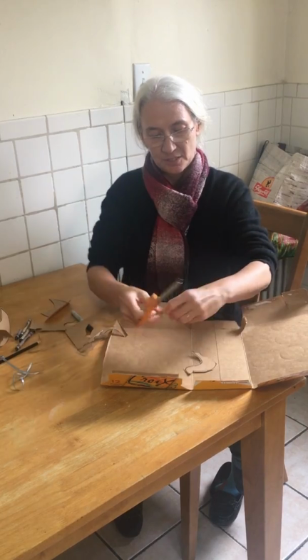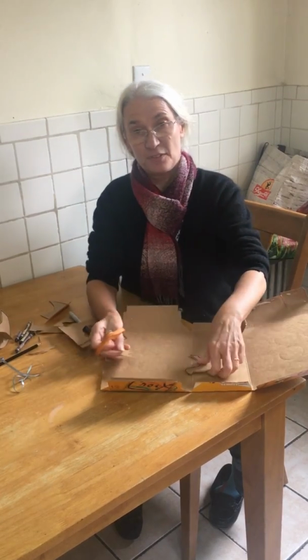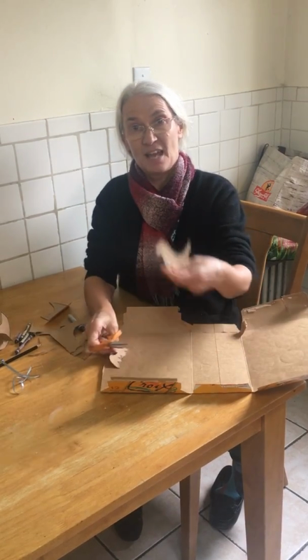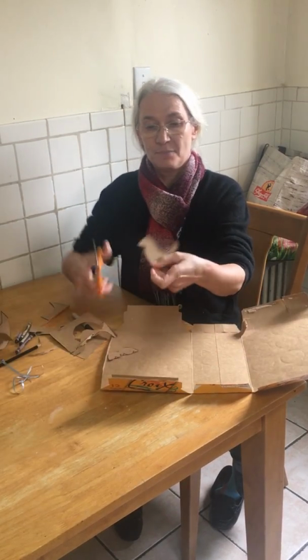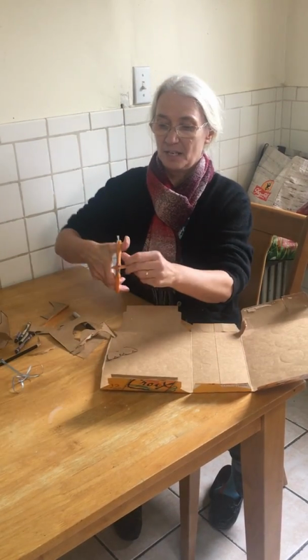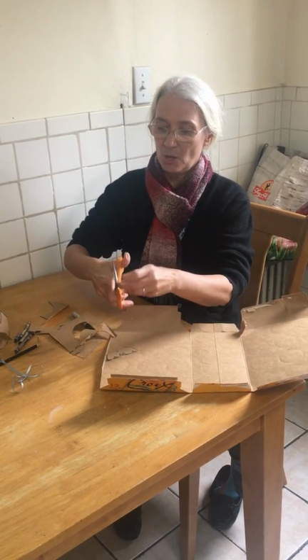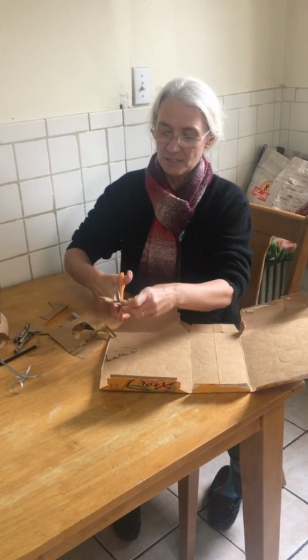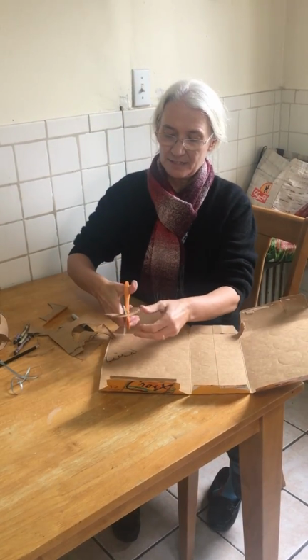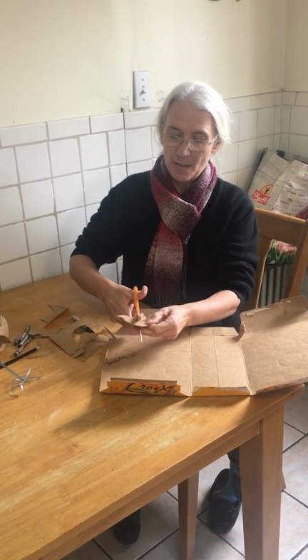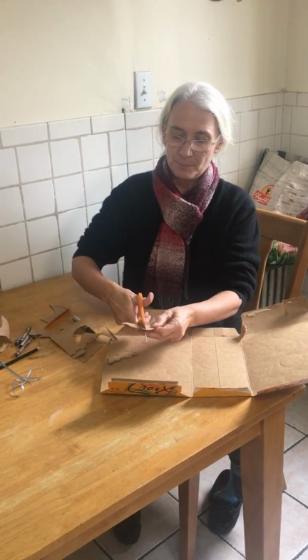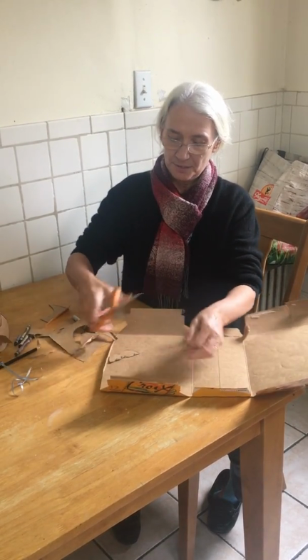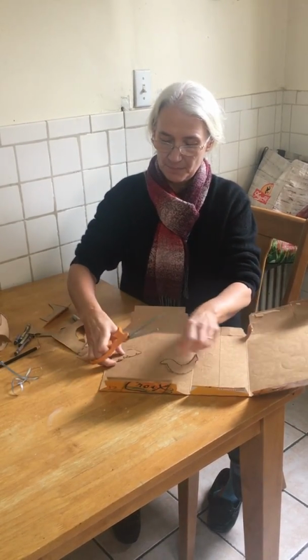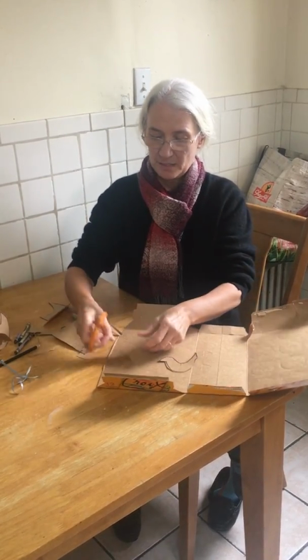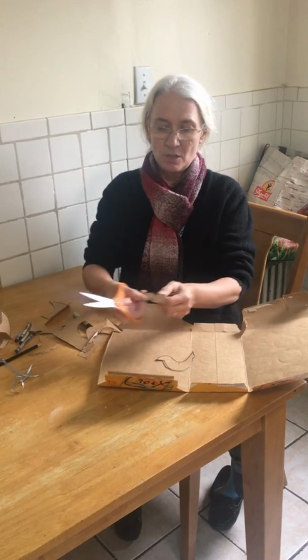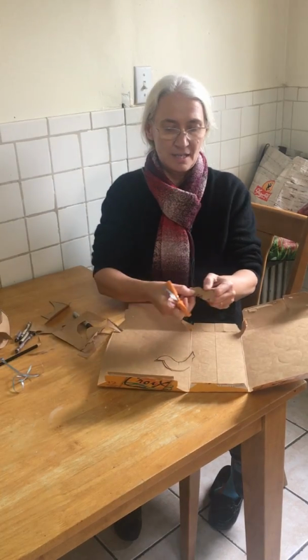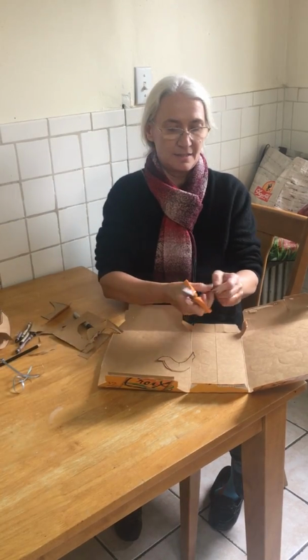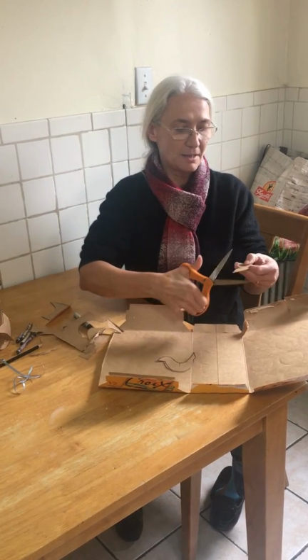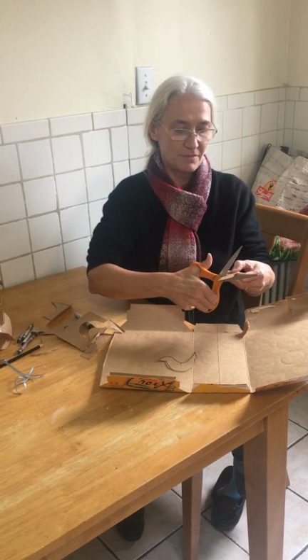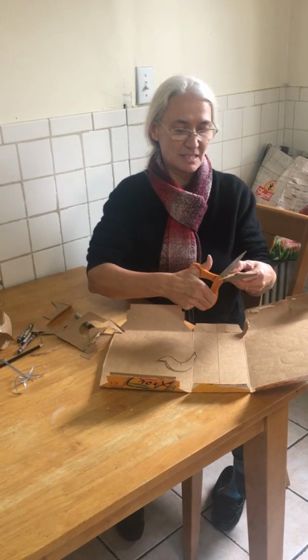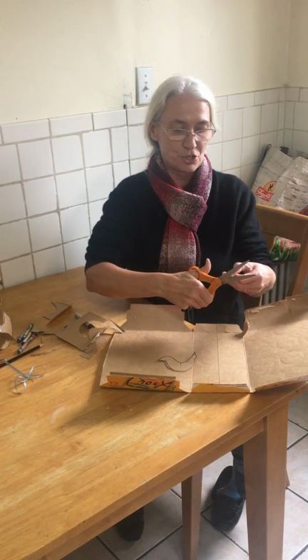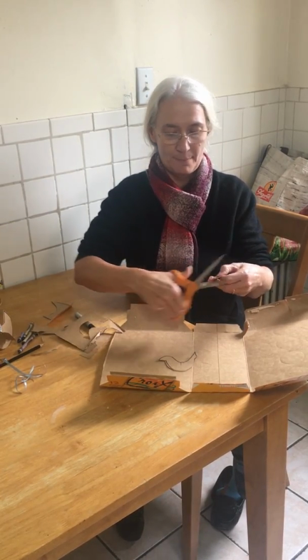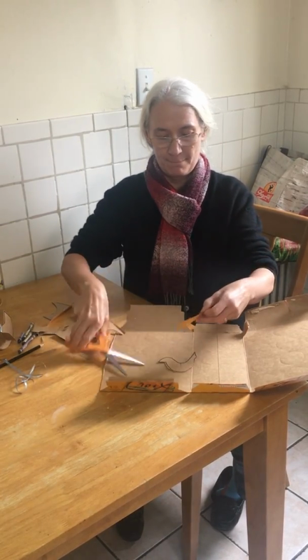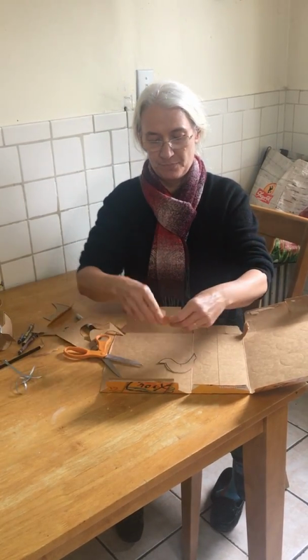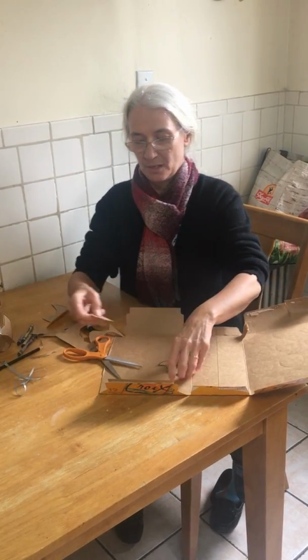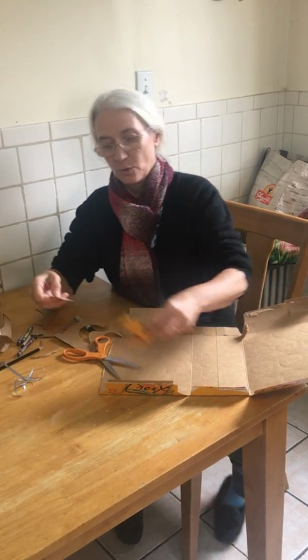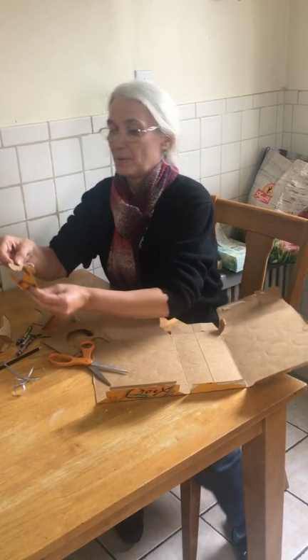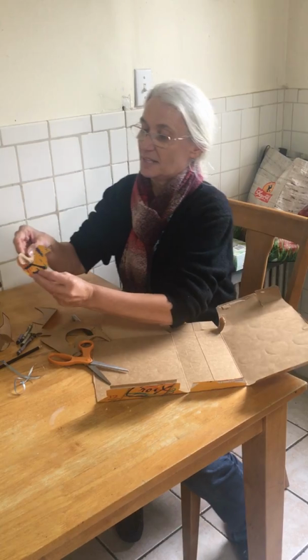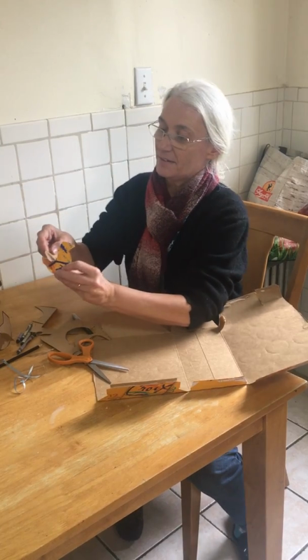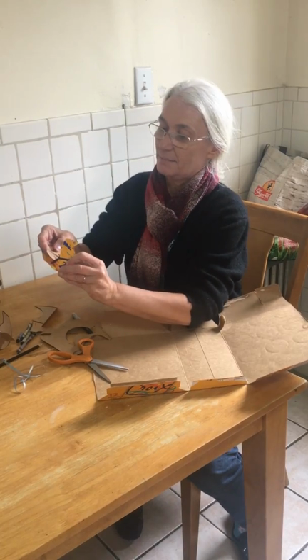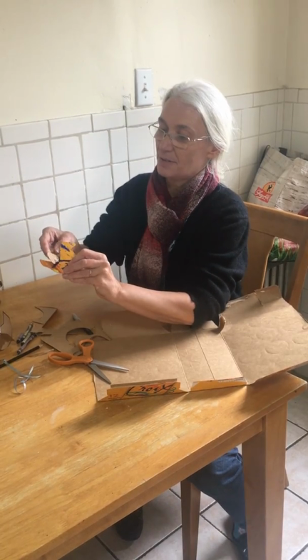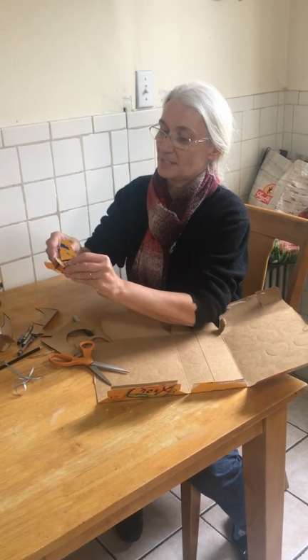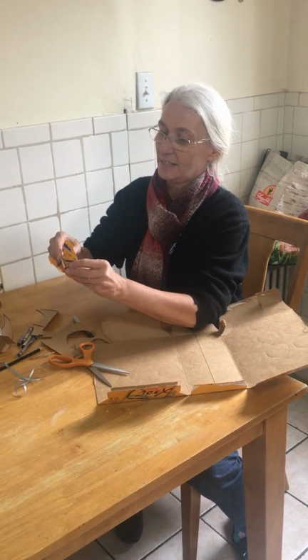To fit them together, I cut a small slit in the top of the bird, and a small slit in the bottom of the mustache. When I put them together, my bird has wings.